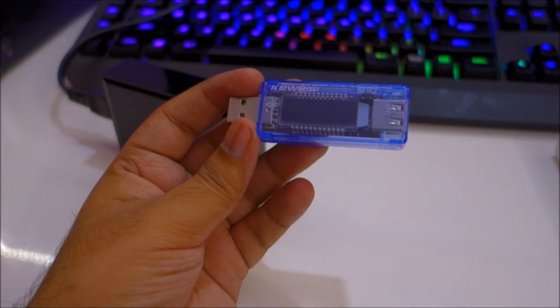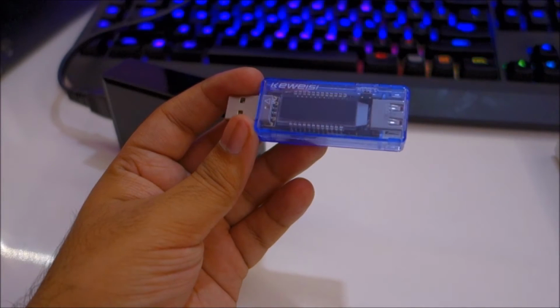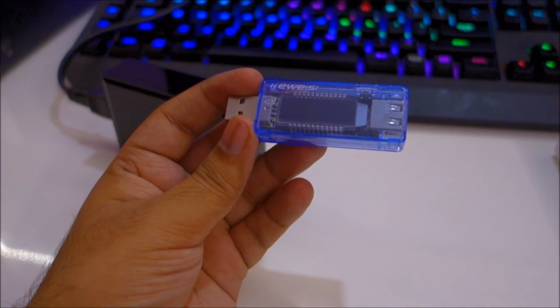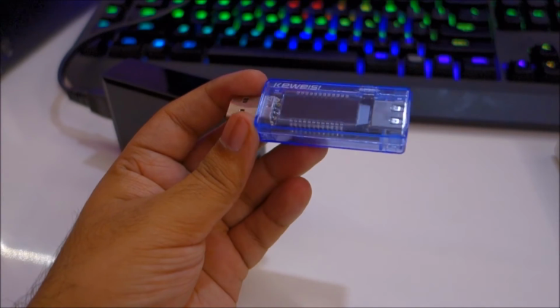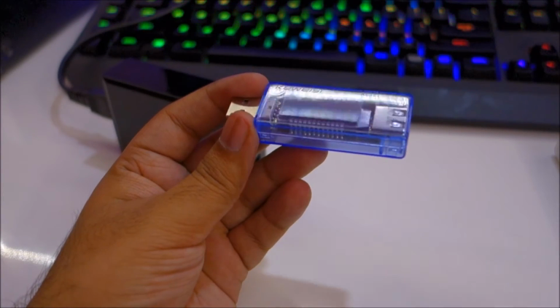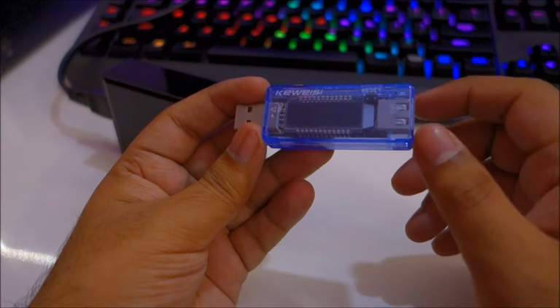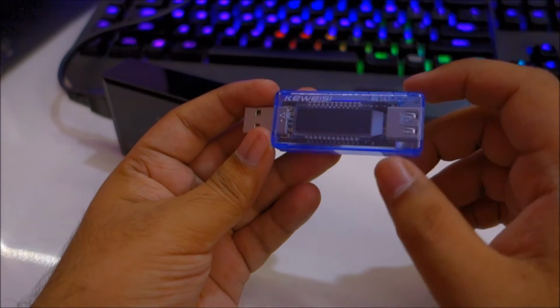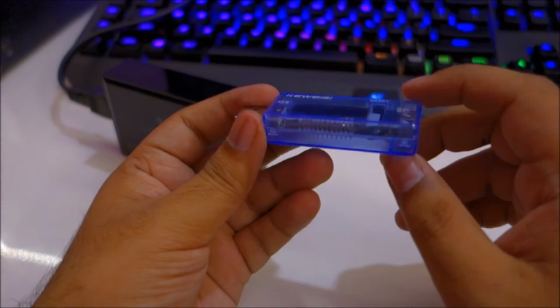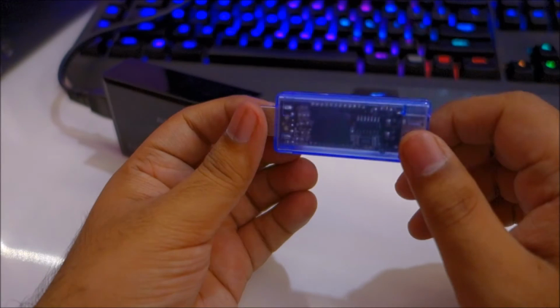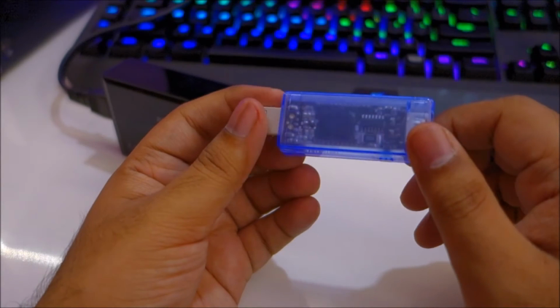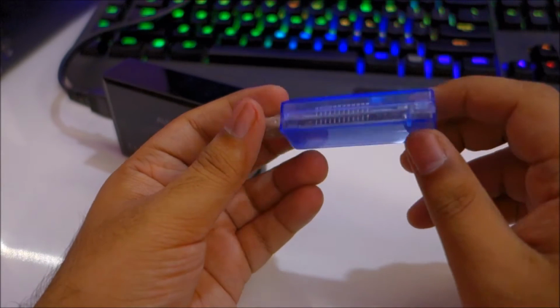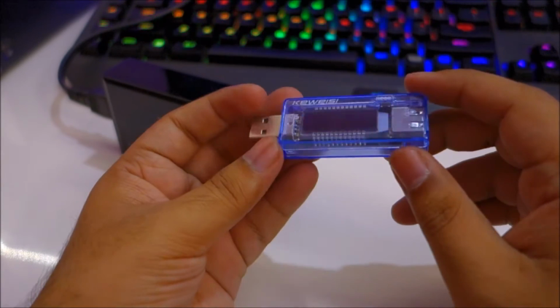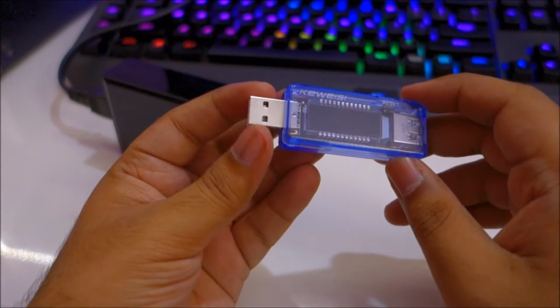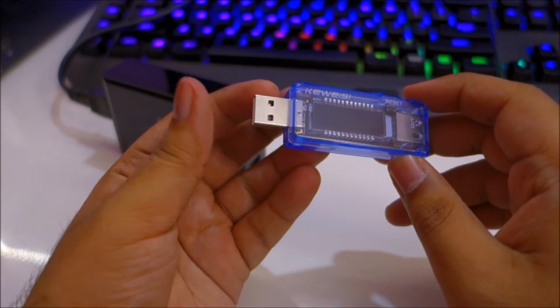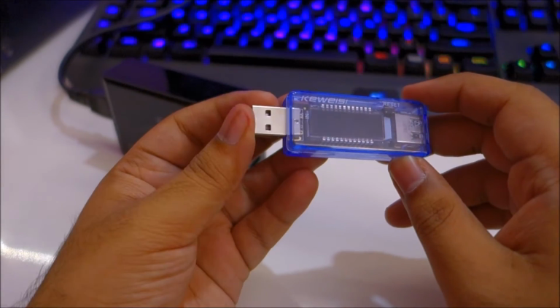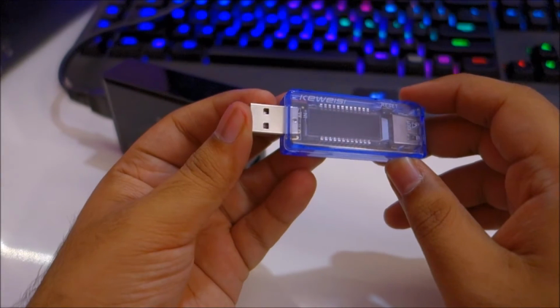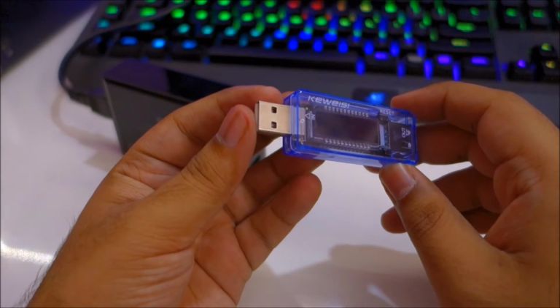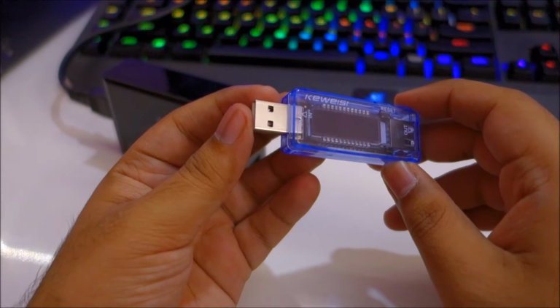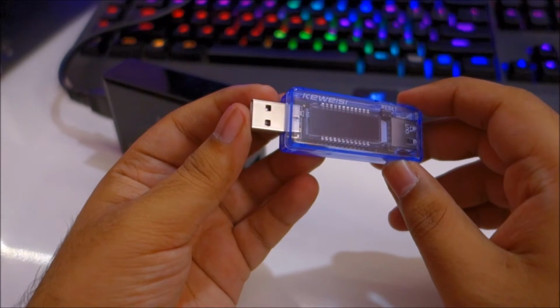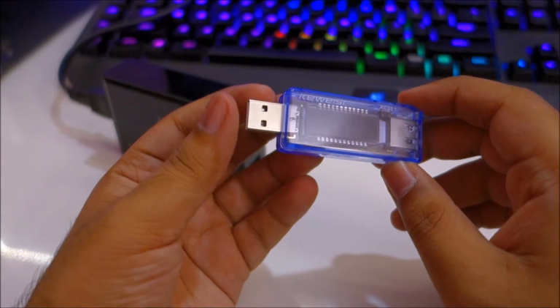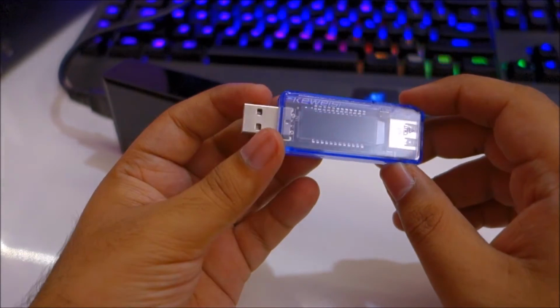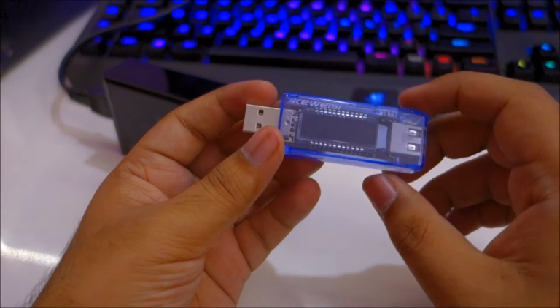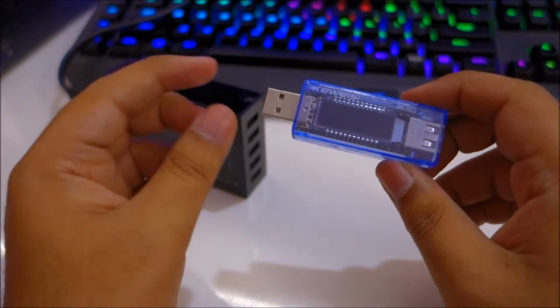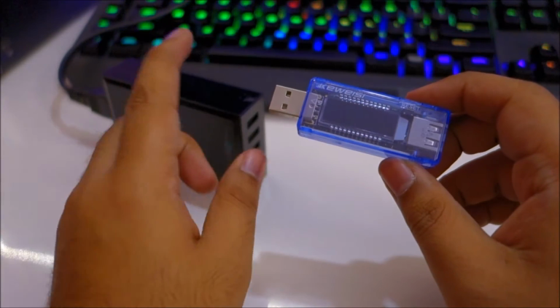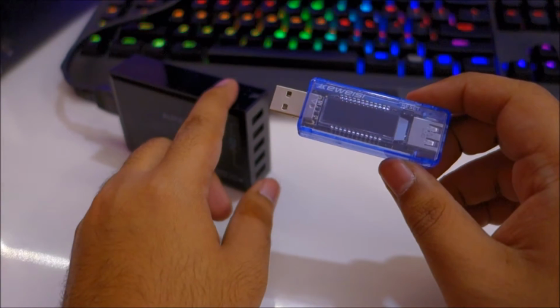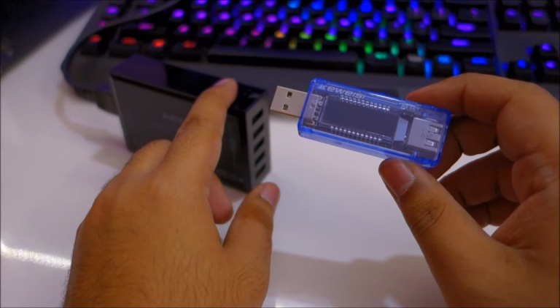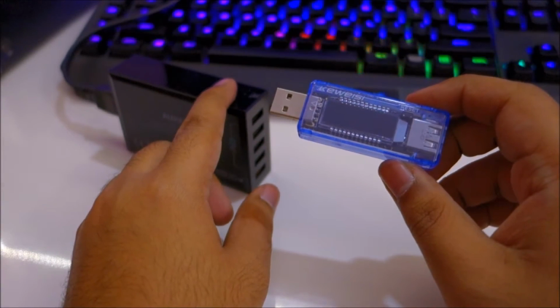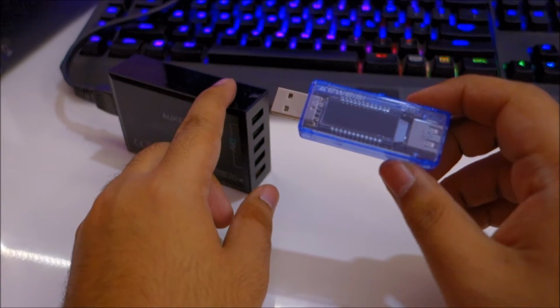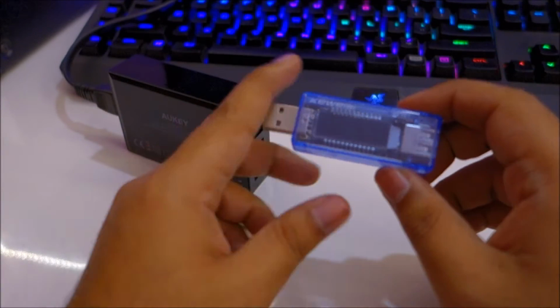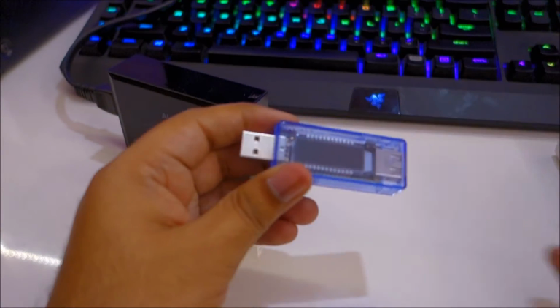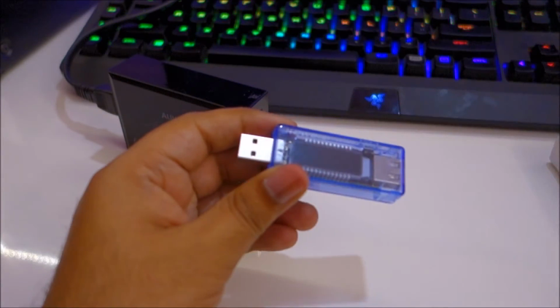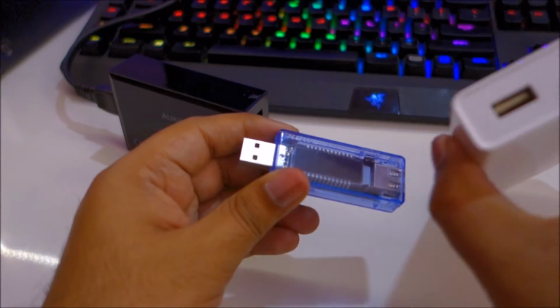This just came in today from eBay — this is the Charger Doctor. On one side it has a regular USB port, which you can plug into your USB charger or your power bank.